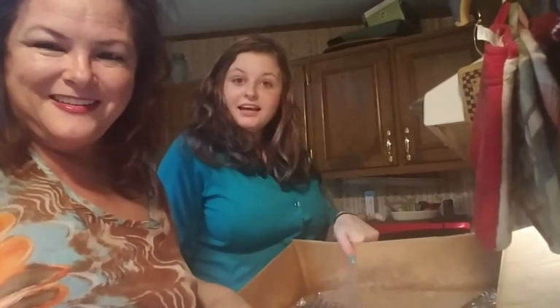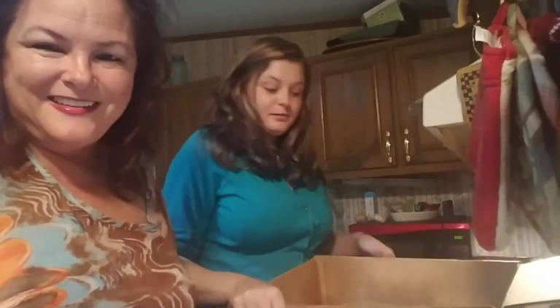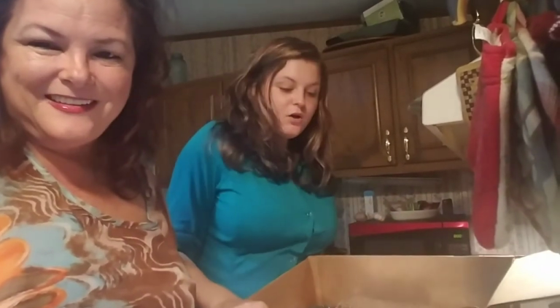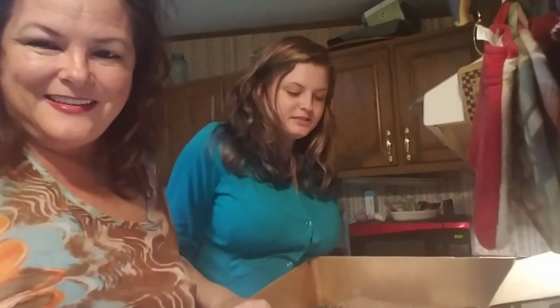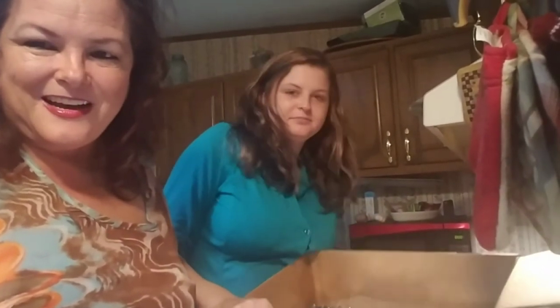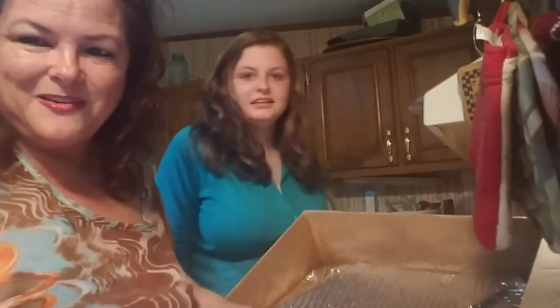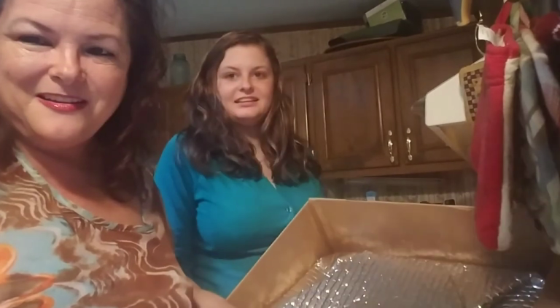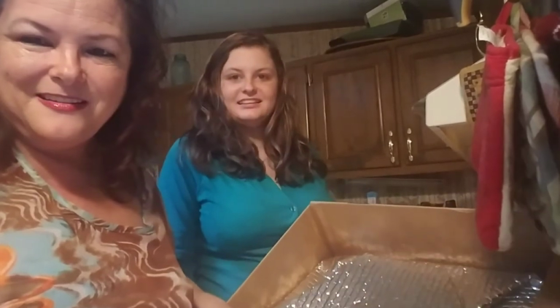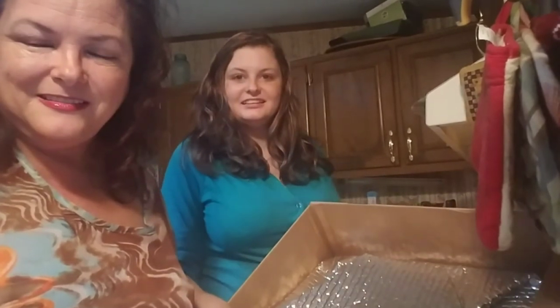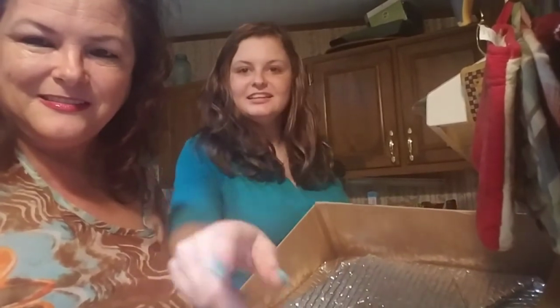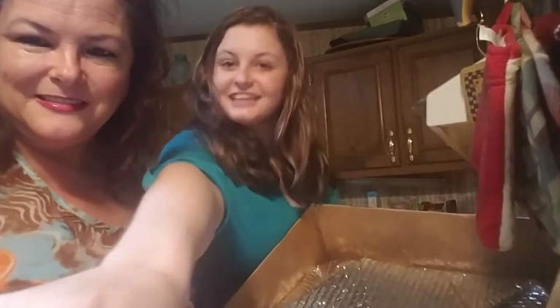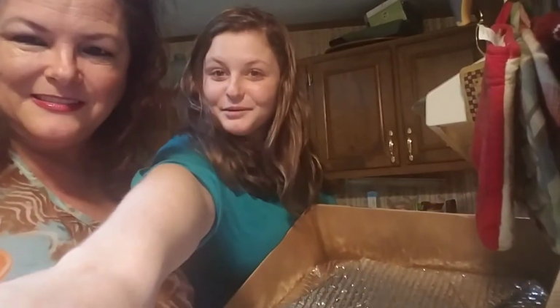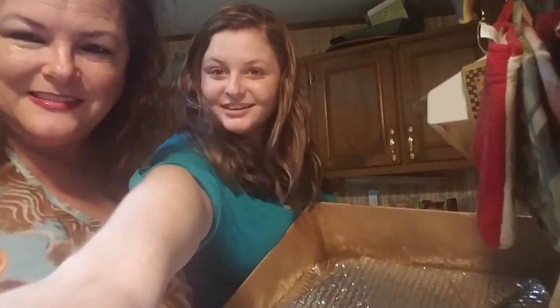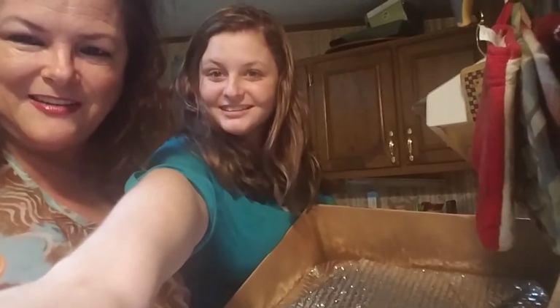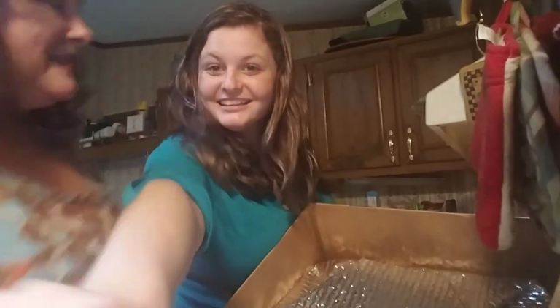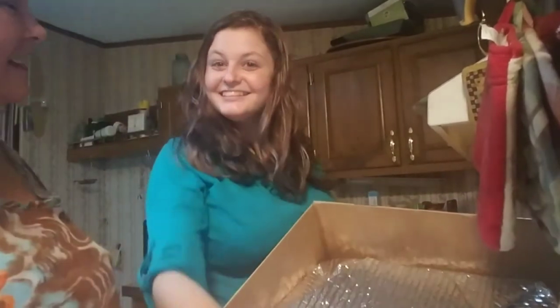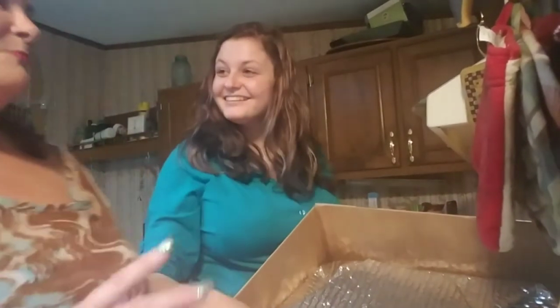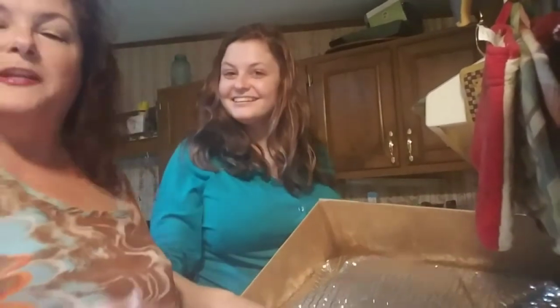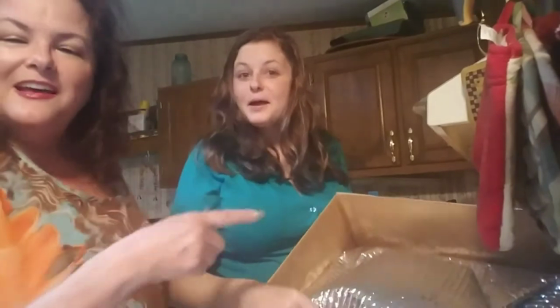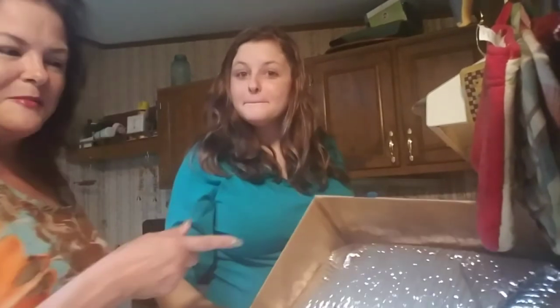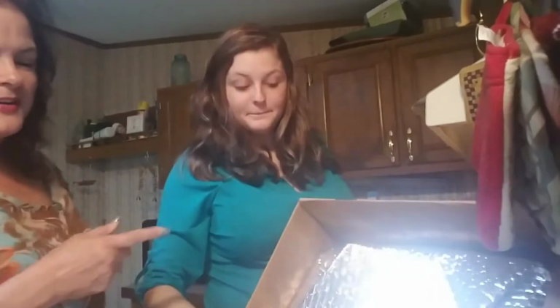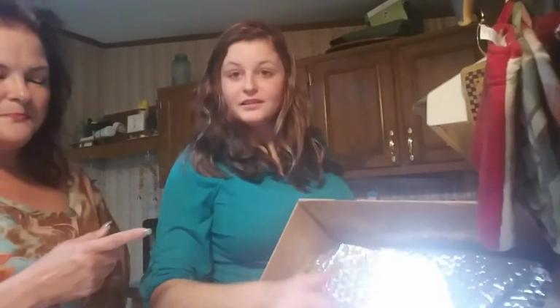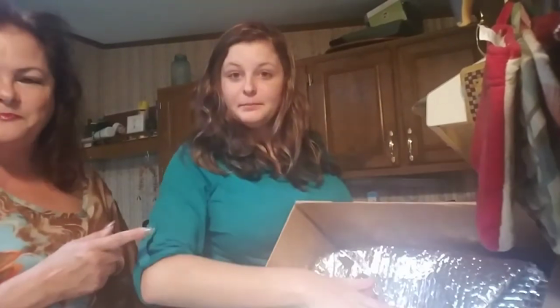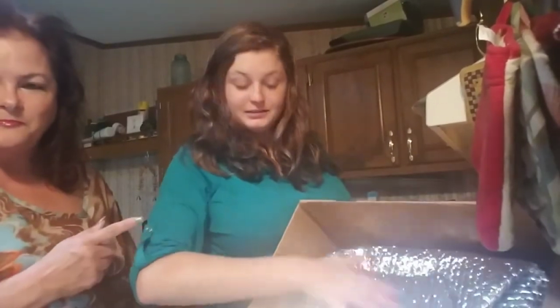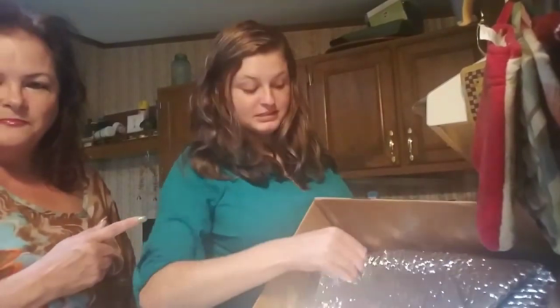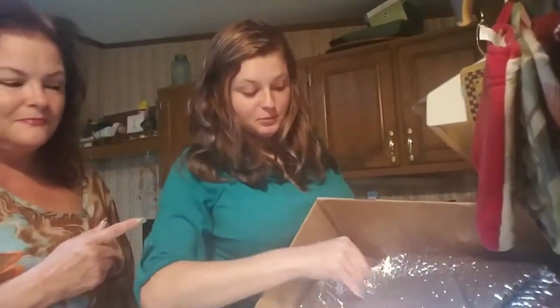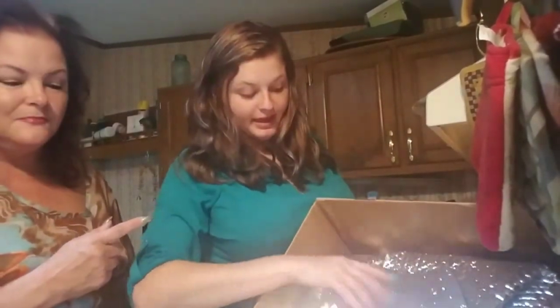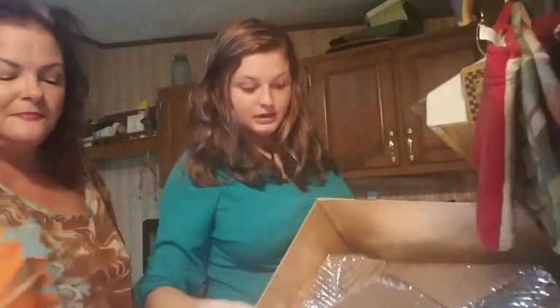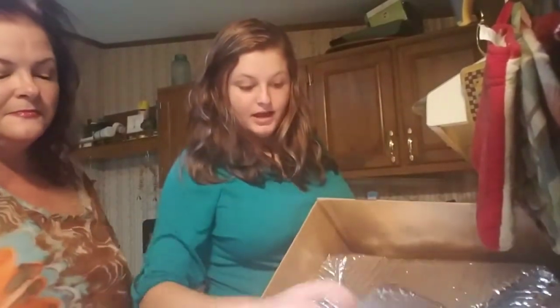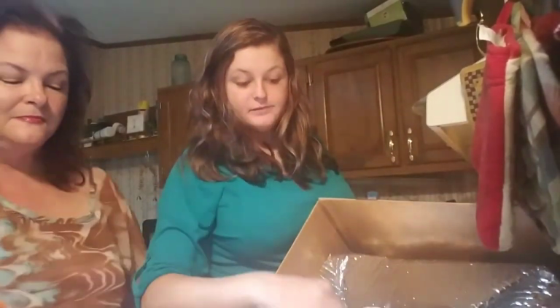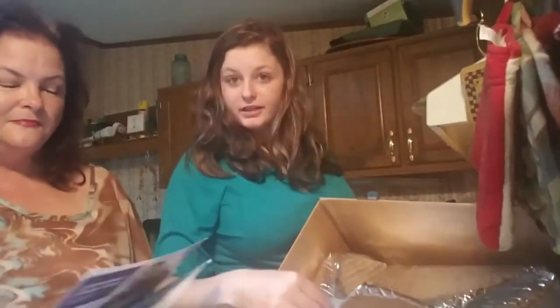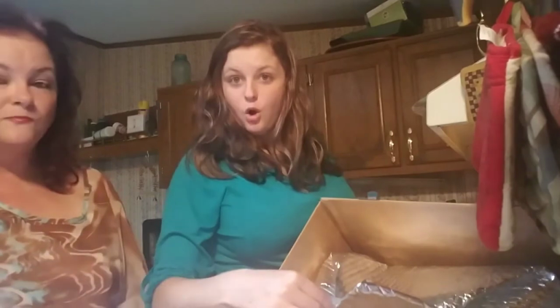It comes all wrapped up and packed in little insulated things so it keeps everything cold.